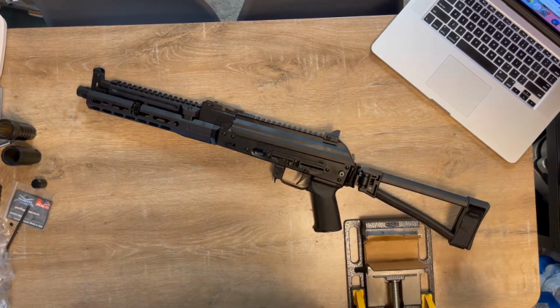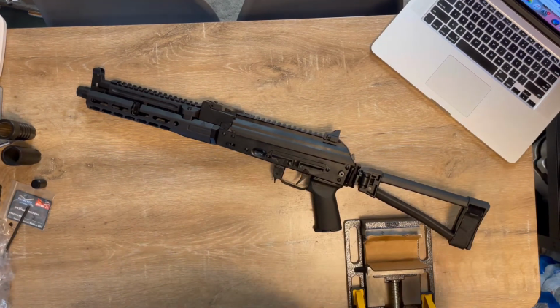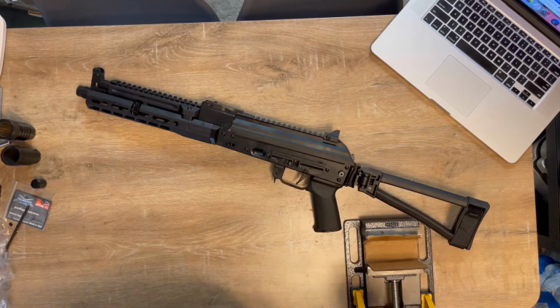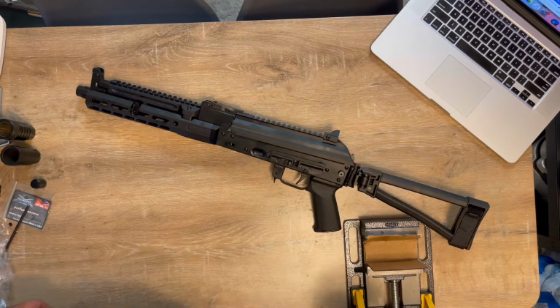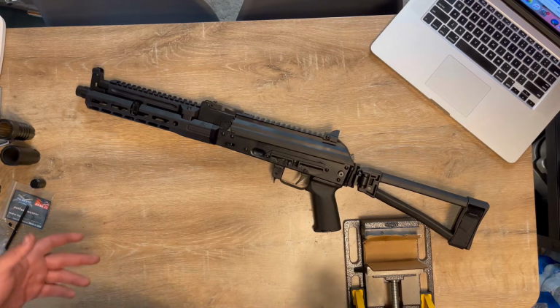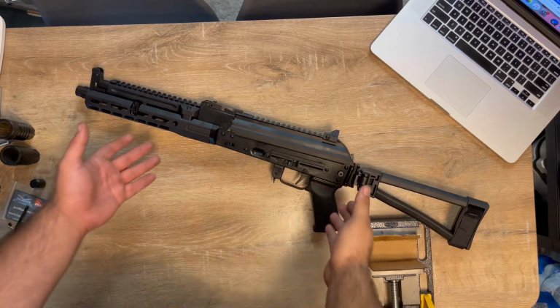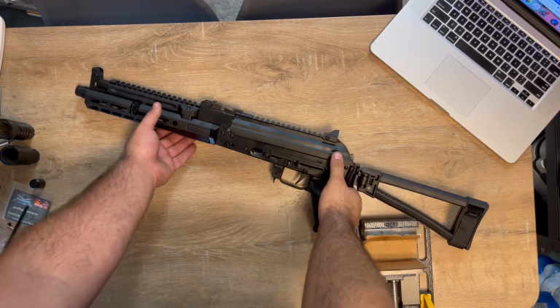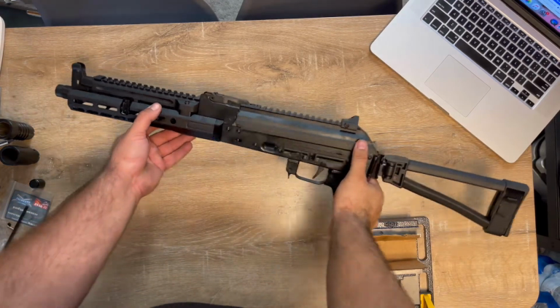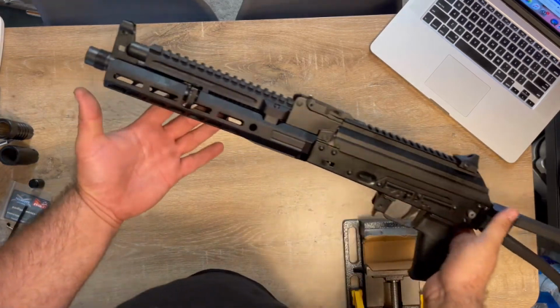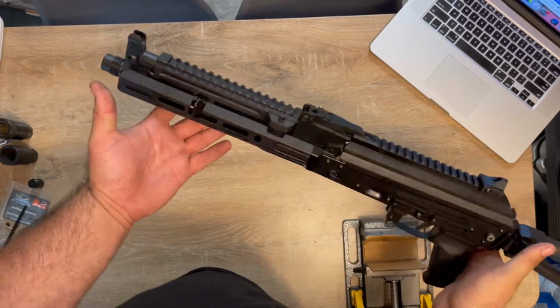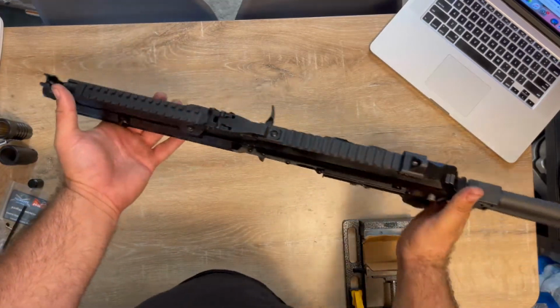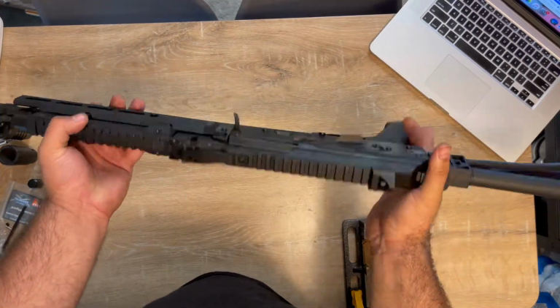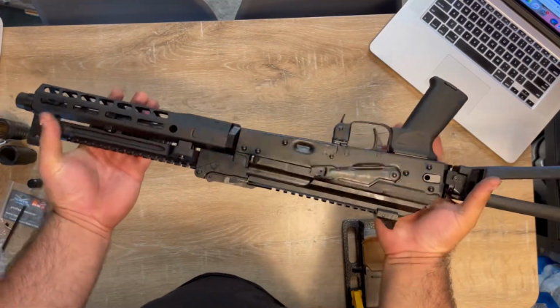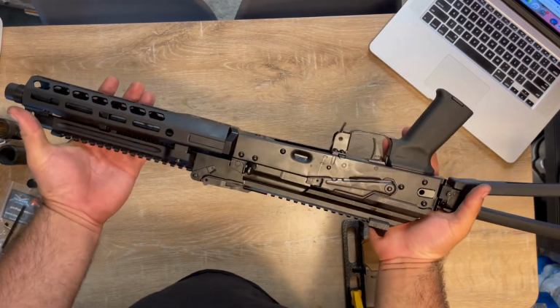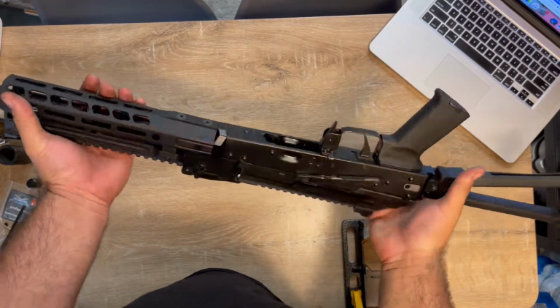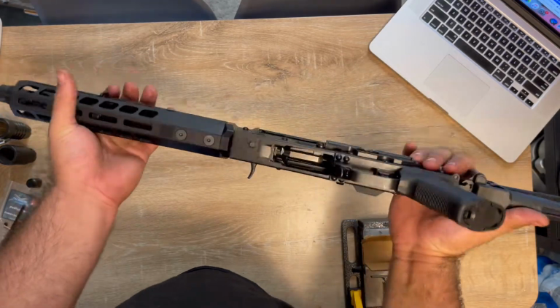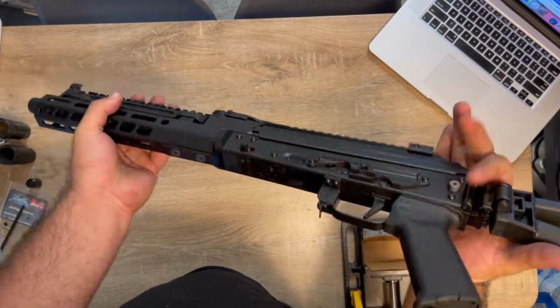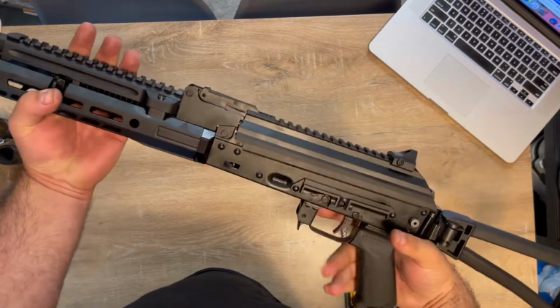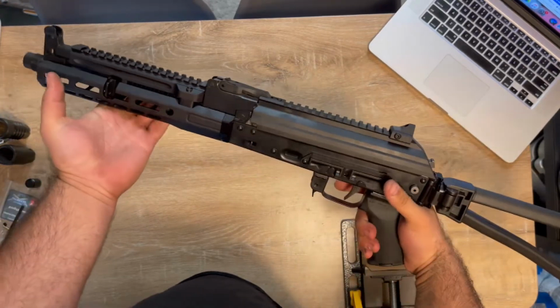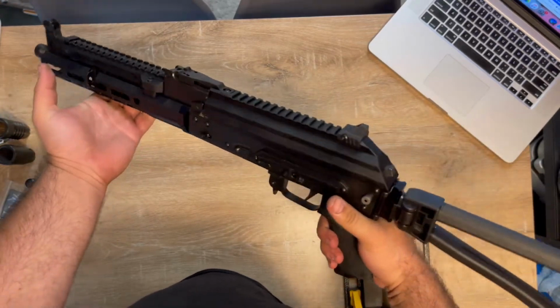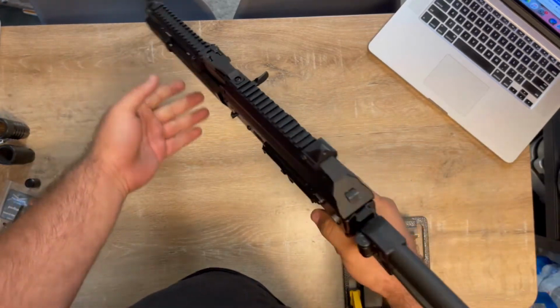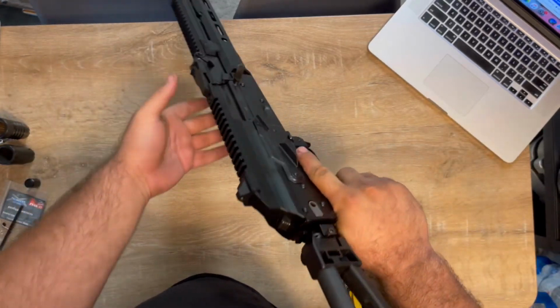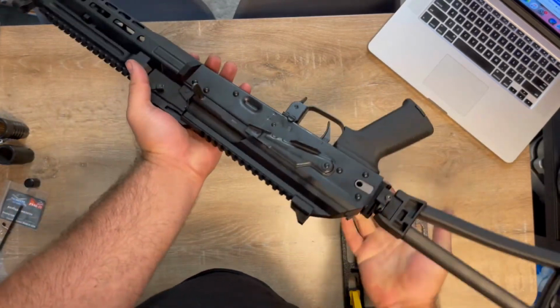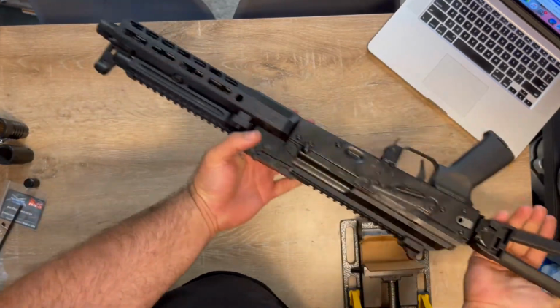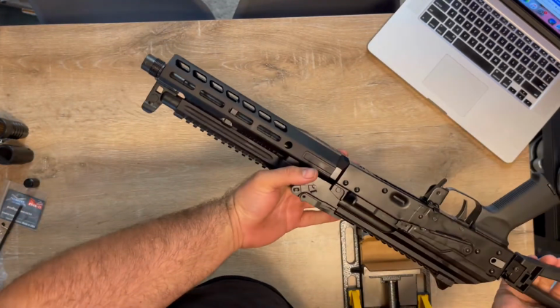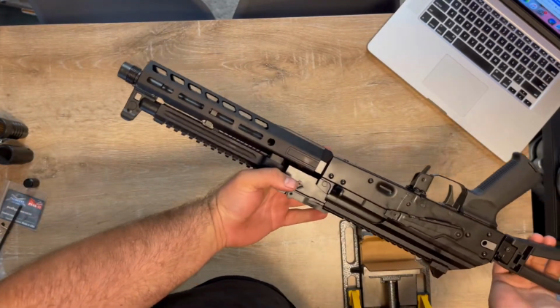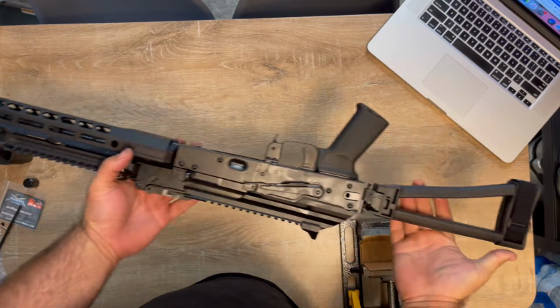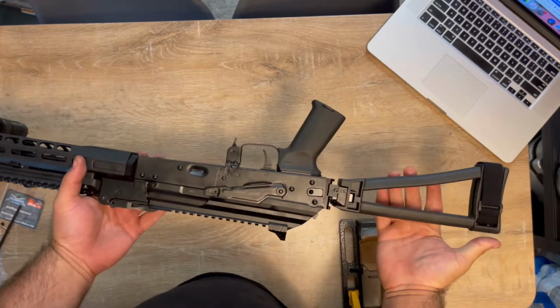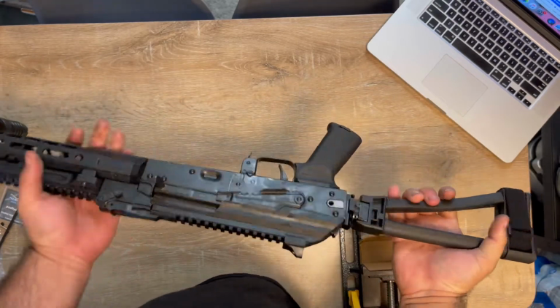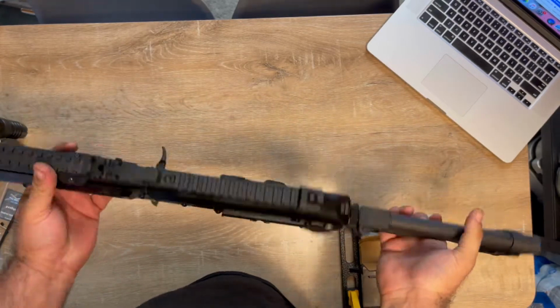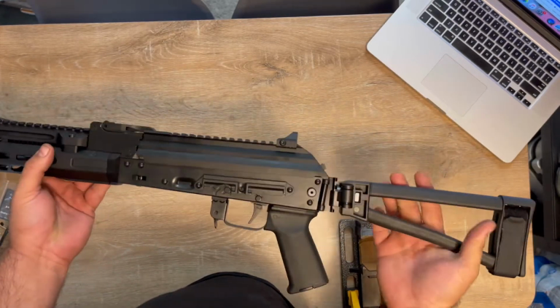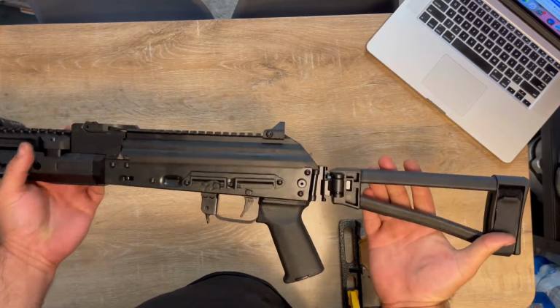Good afternoon guys, how are you? This is gonna be a good video. I just picked up the AK-105 from Palmetto State Armory. My phone is about to die, I gotta charge it, but I gotta do this one first.